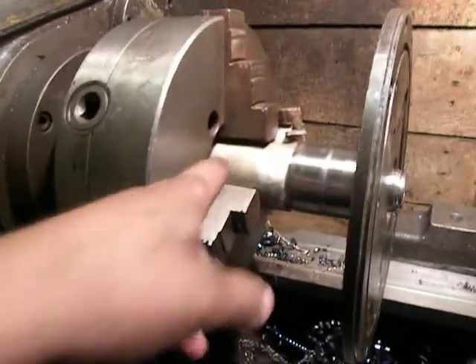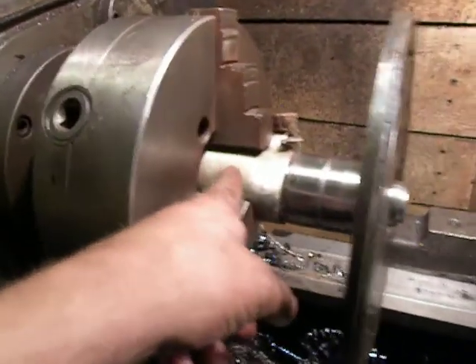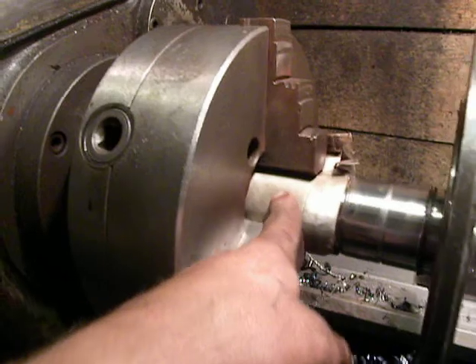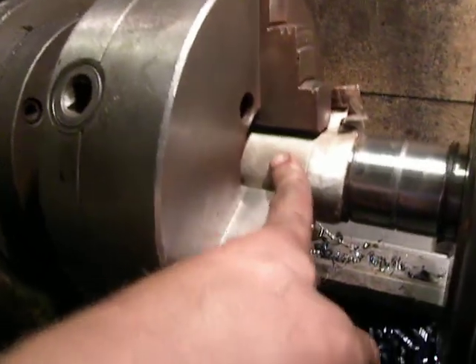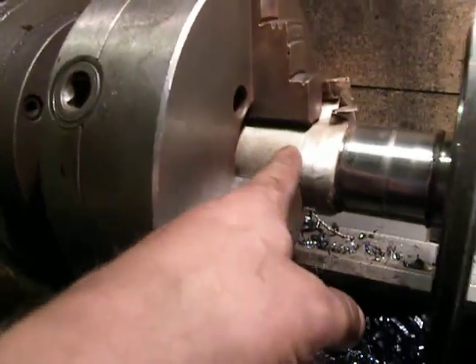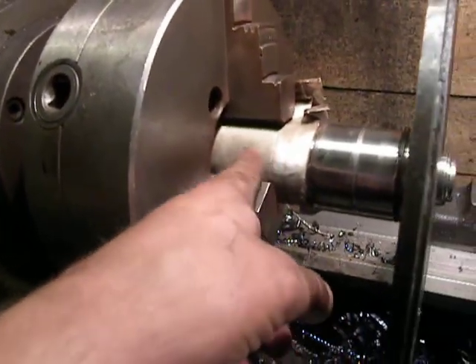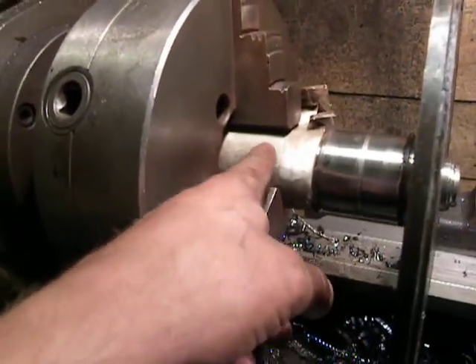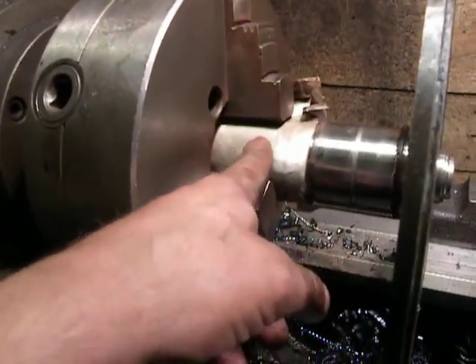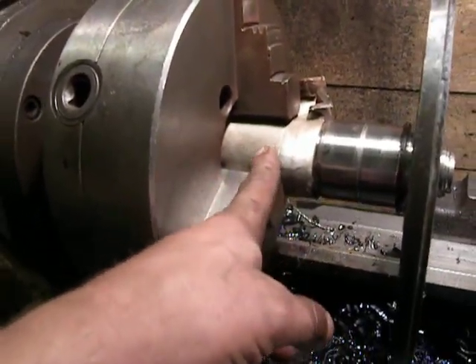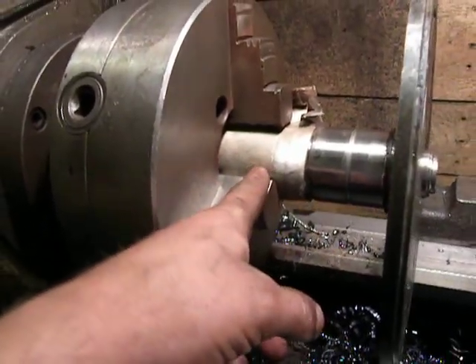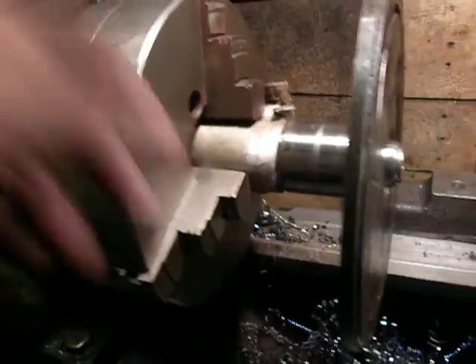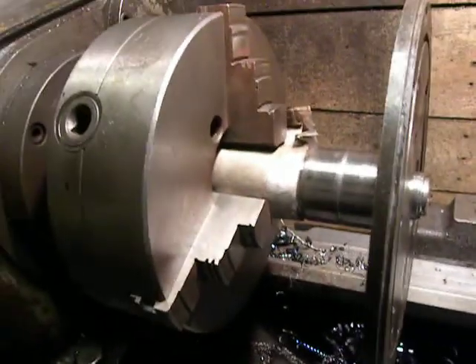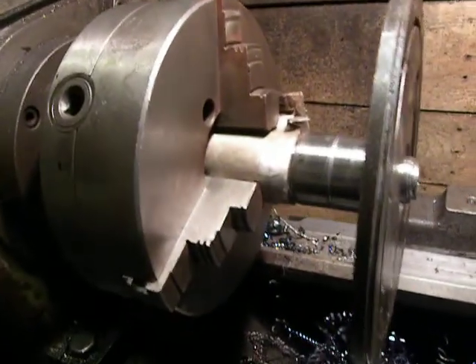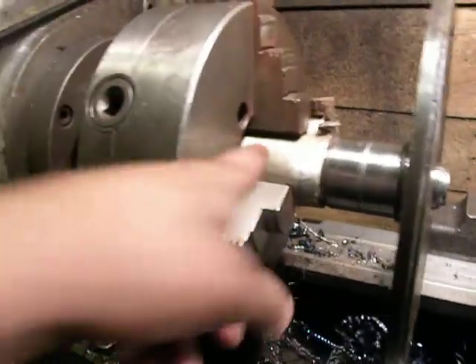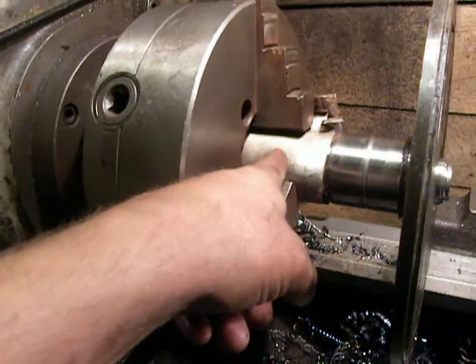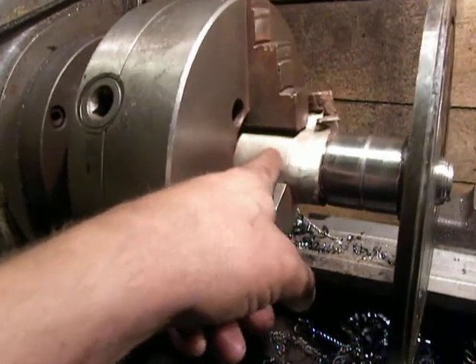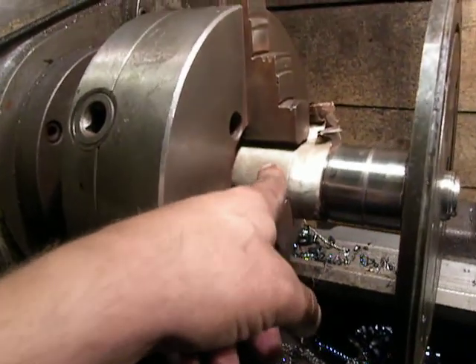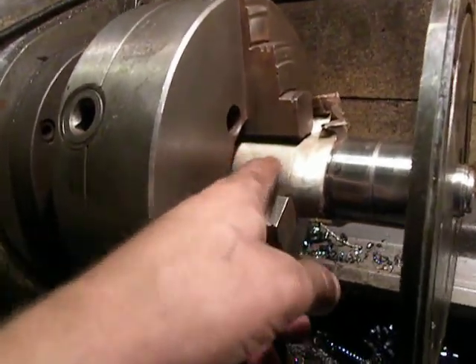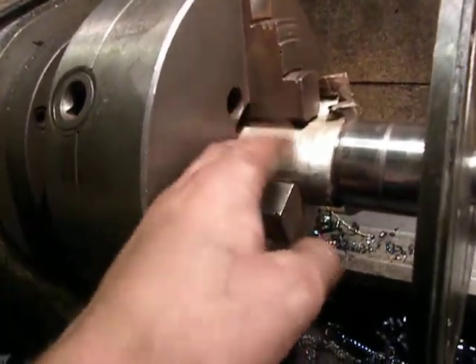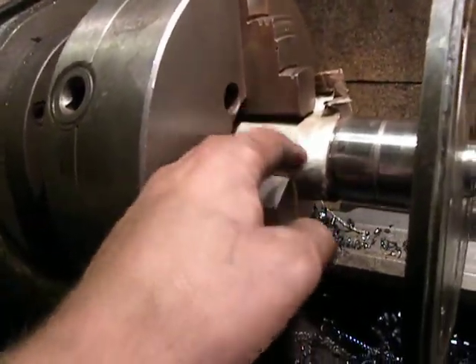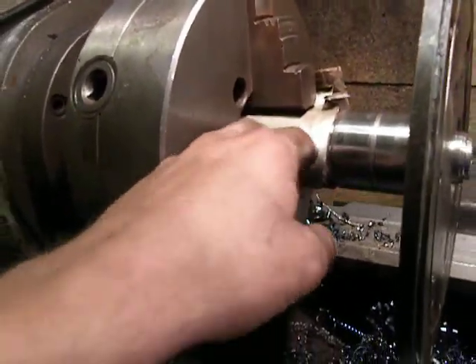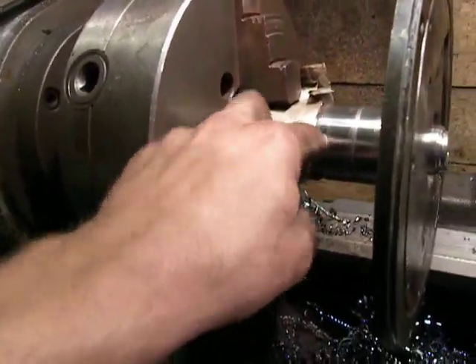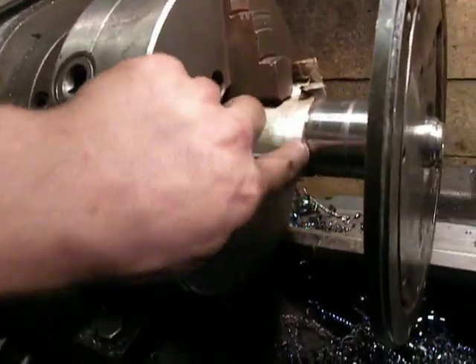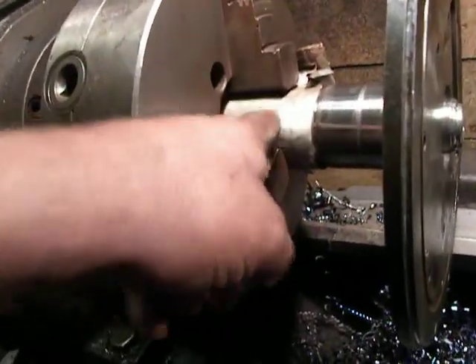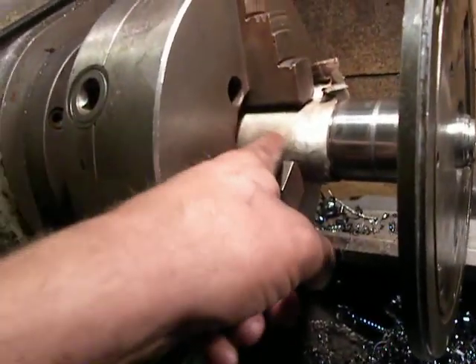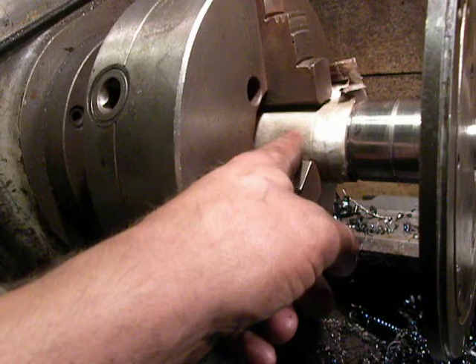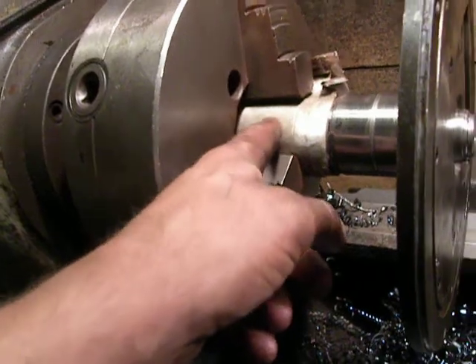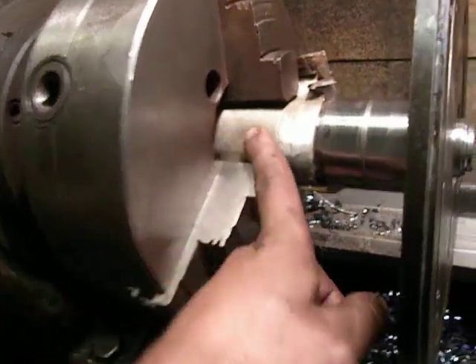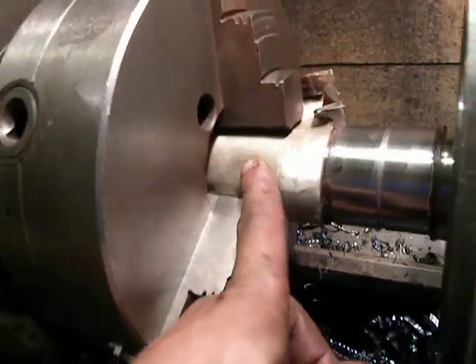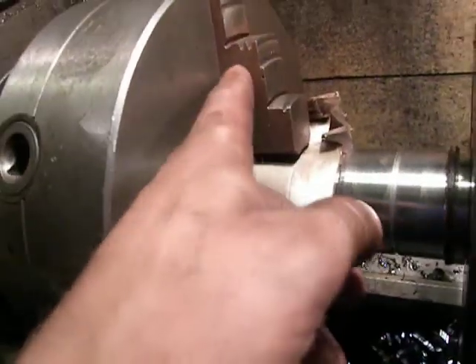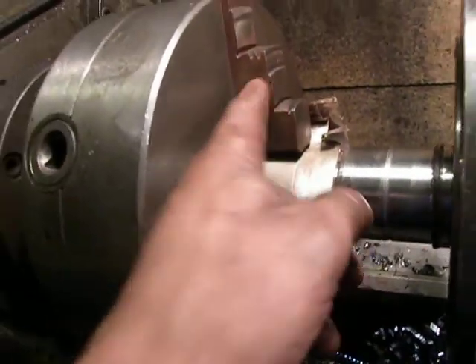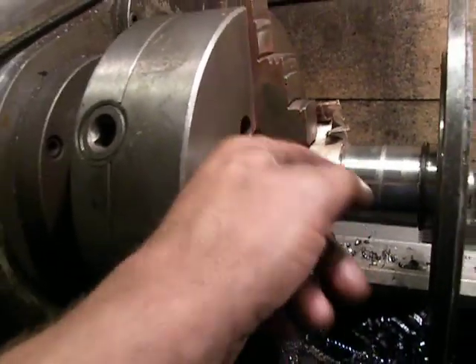Why do I use paper on the shaft? Because I don't want to damage the bearing seat that is right here underneath, by the lathe jaws.